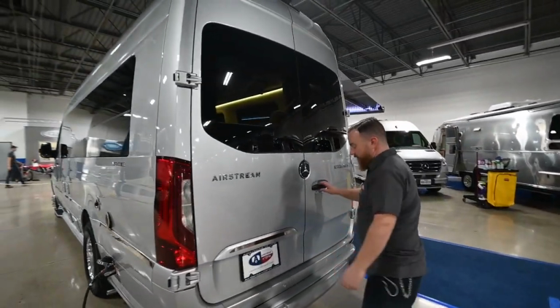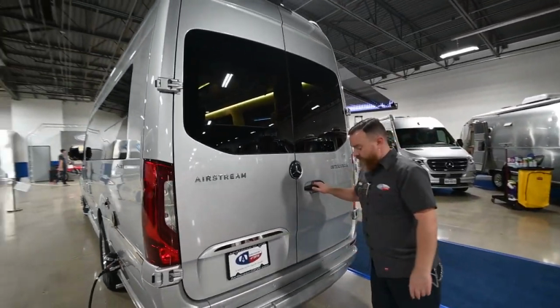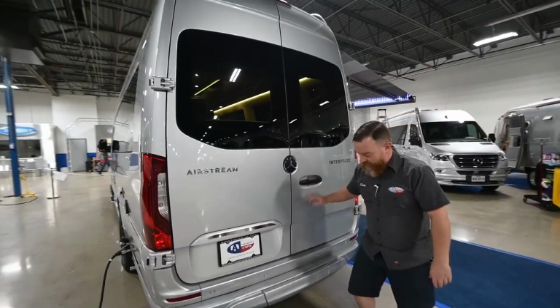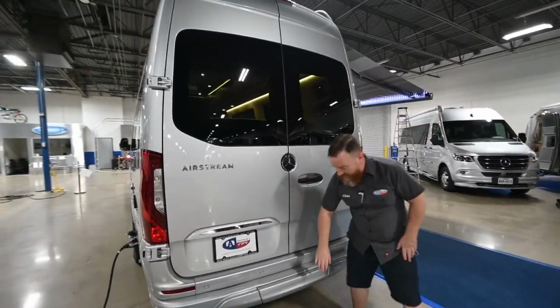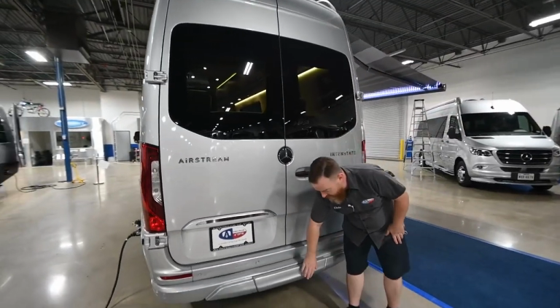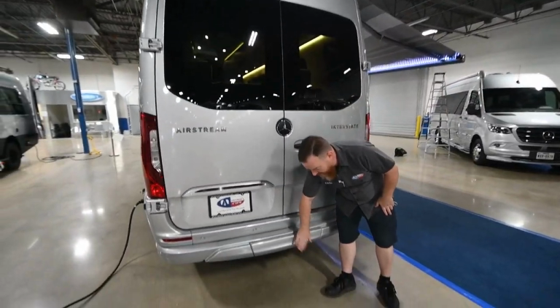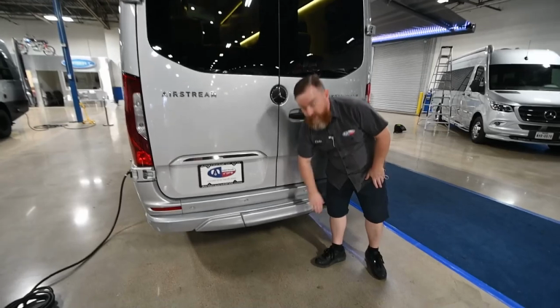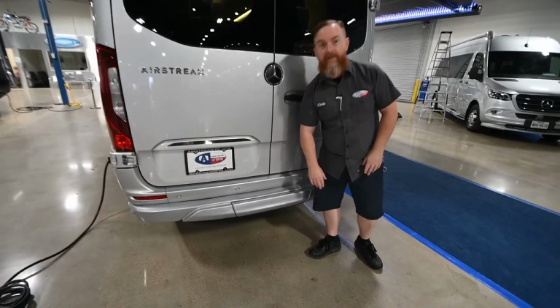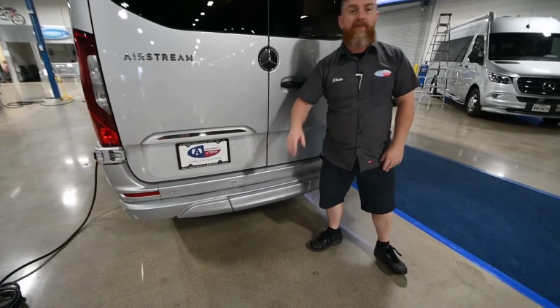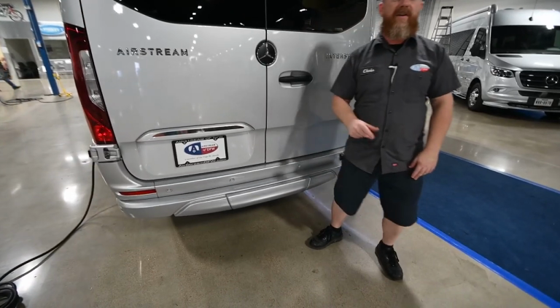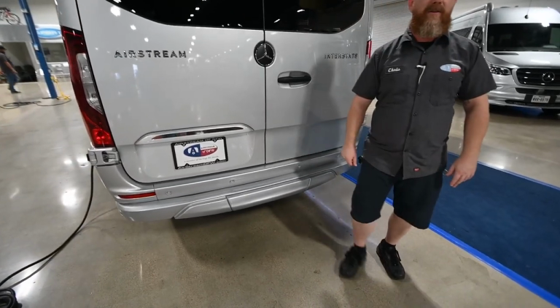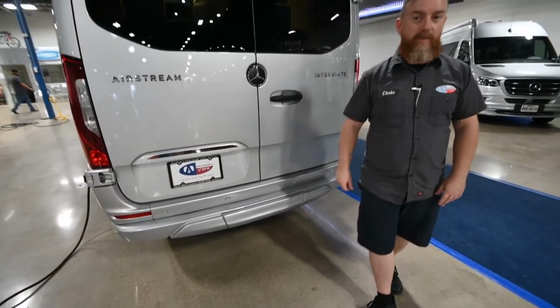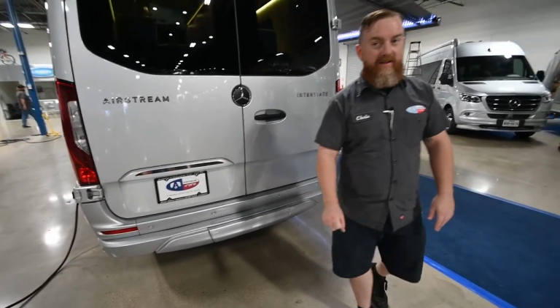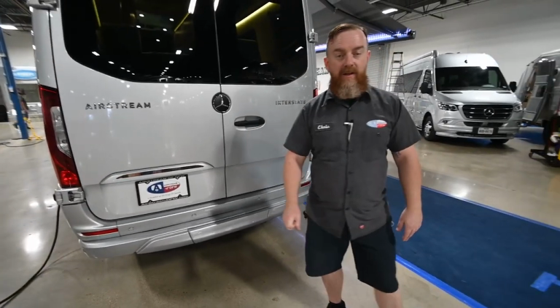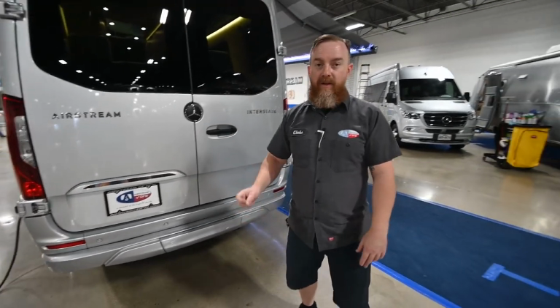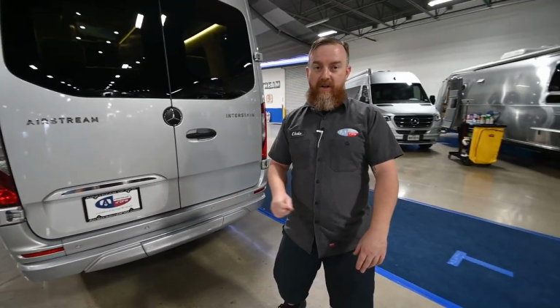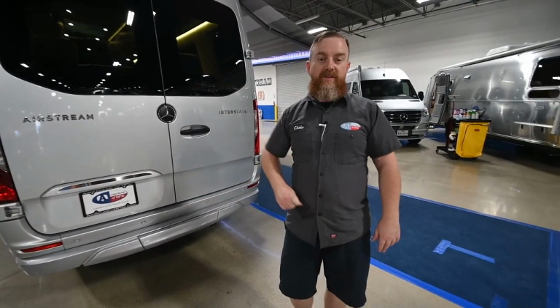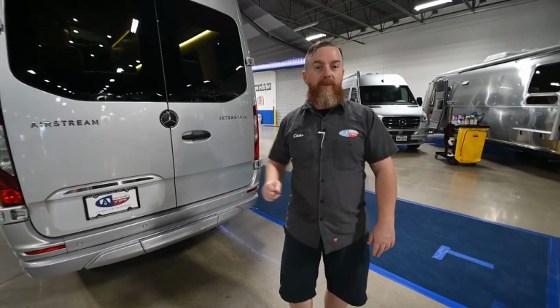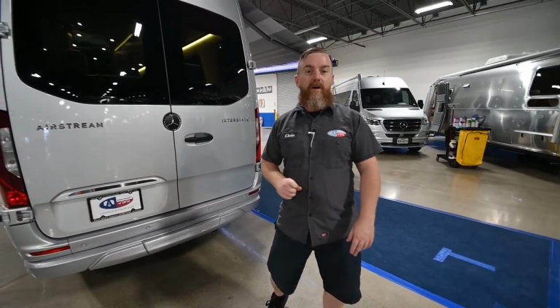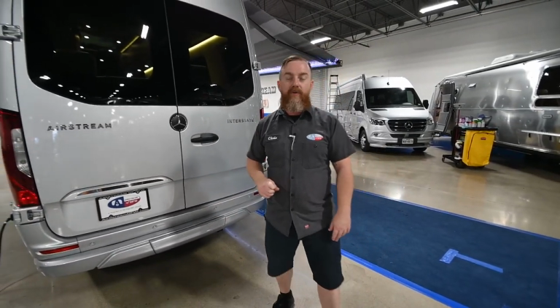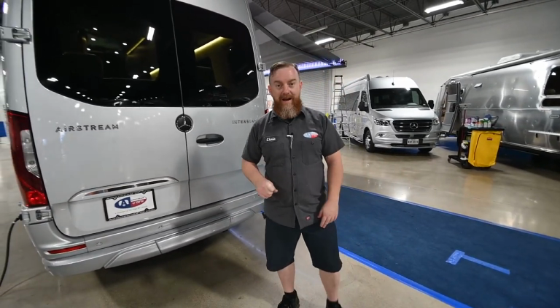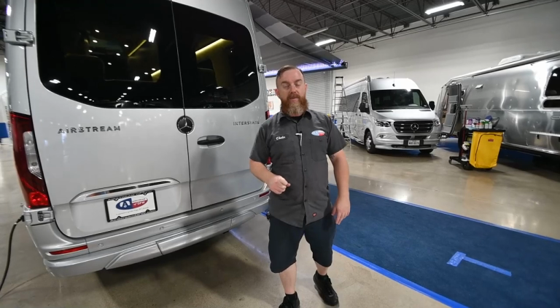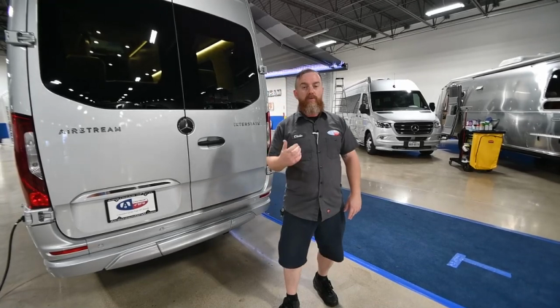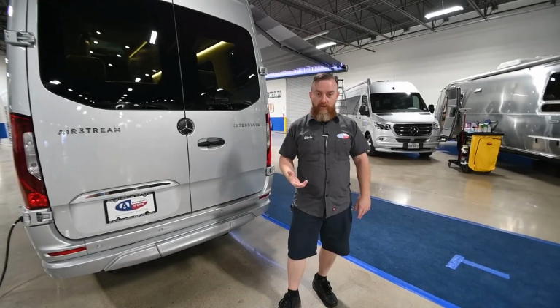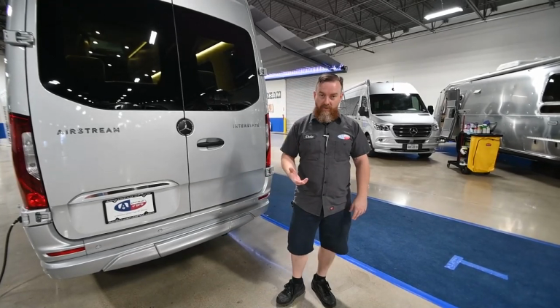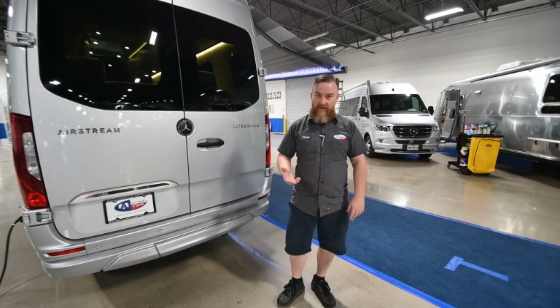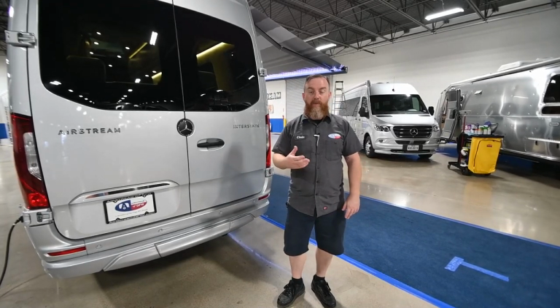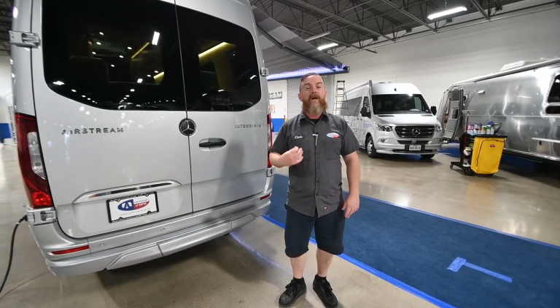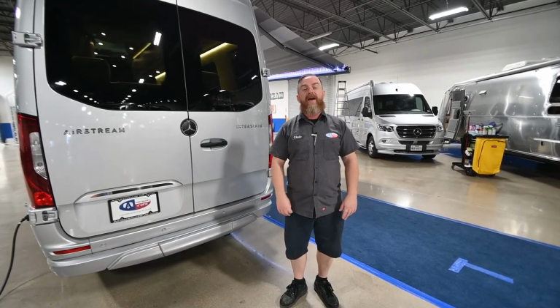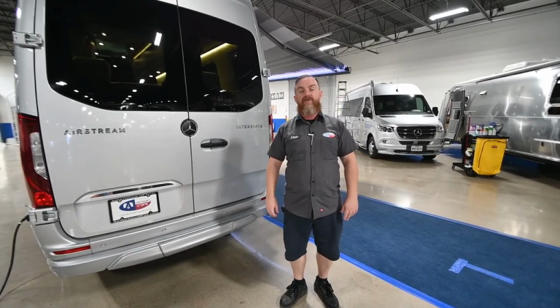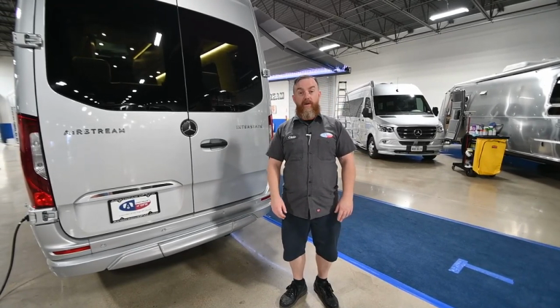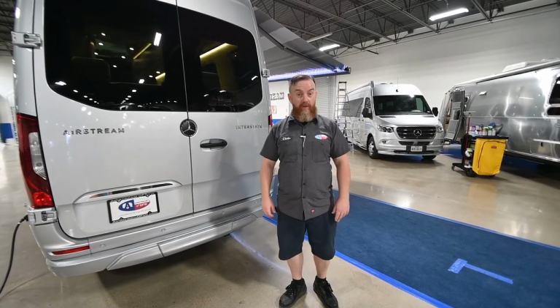Down here you have a two inch receiver with a 5,000 pound tow capacity. There is also a seven pin plug for your lights, but if you need to run a trailer that has brakes, you will have to add an external brake controller.